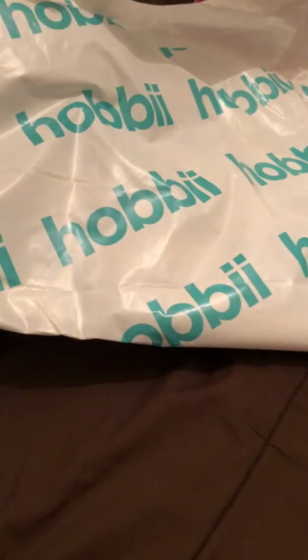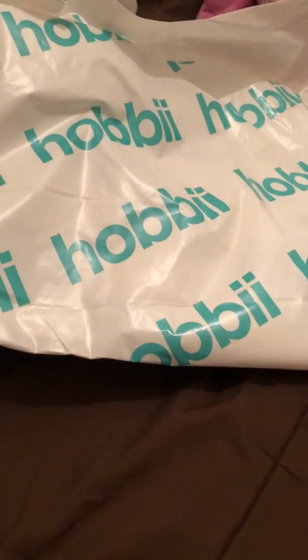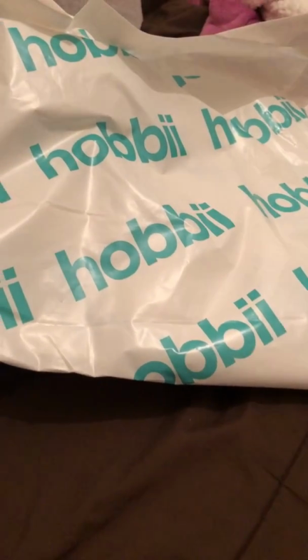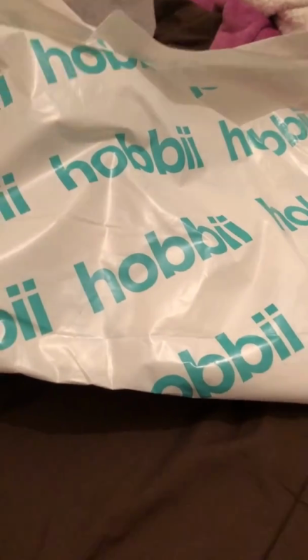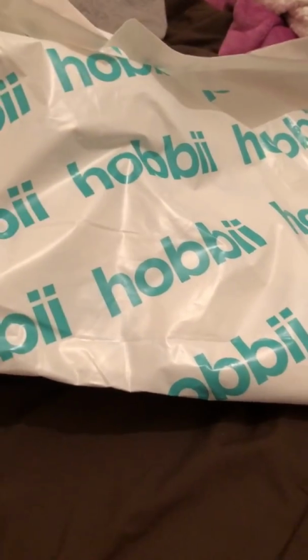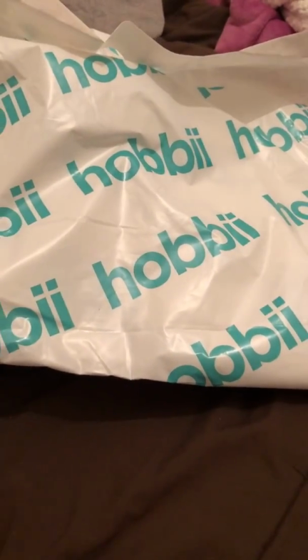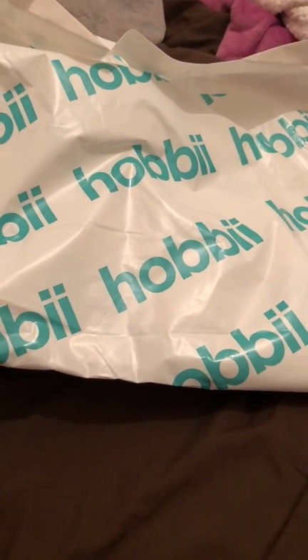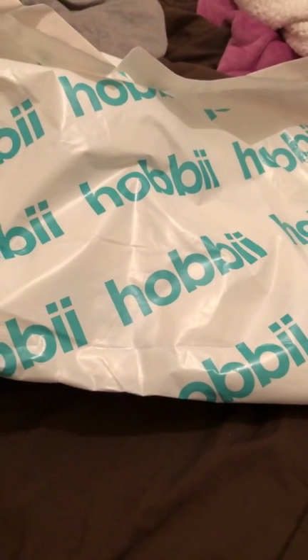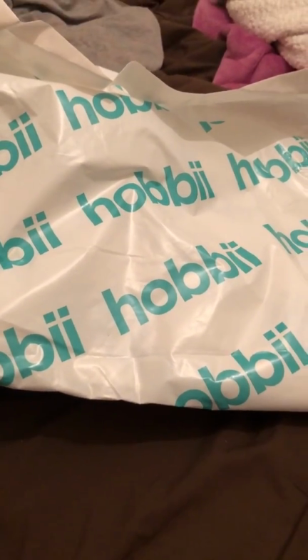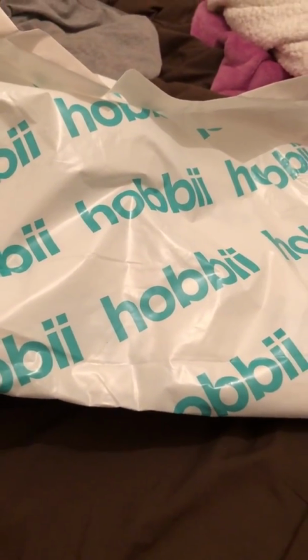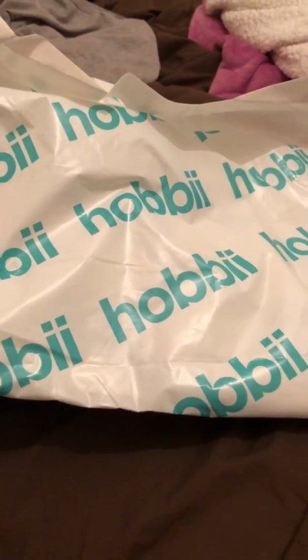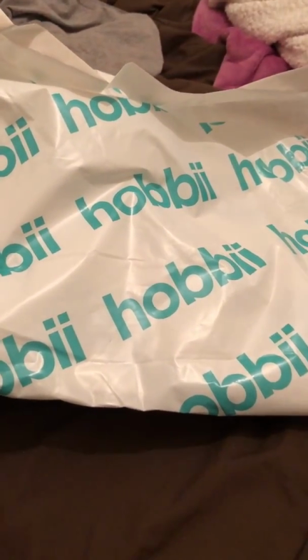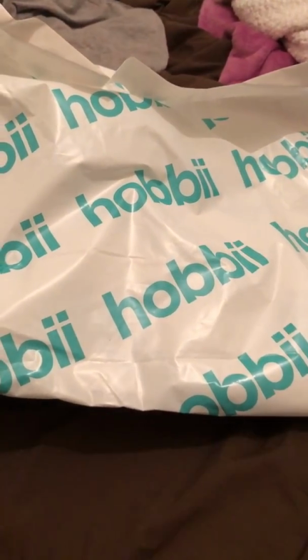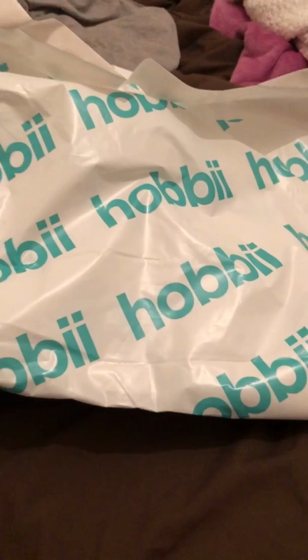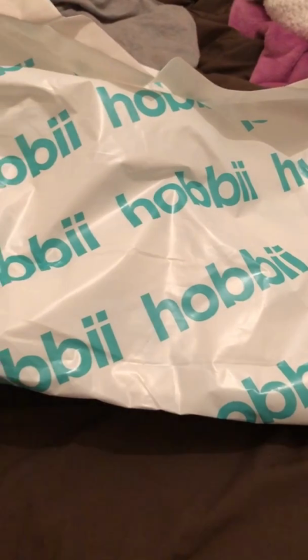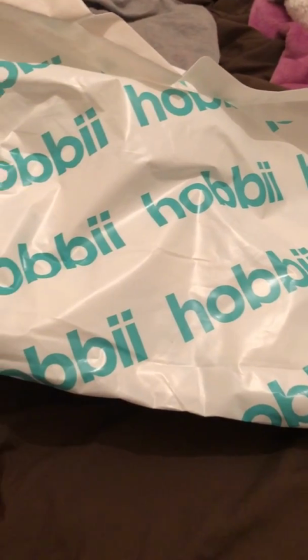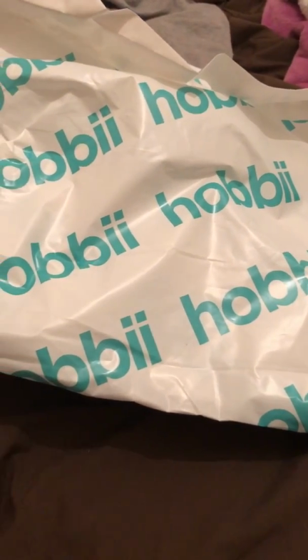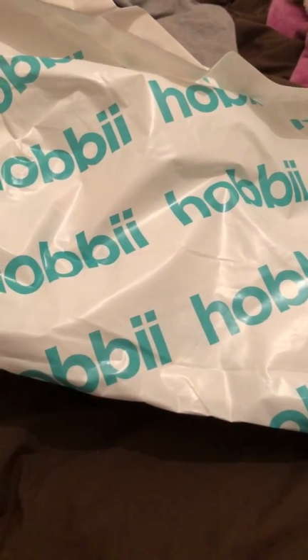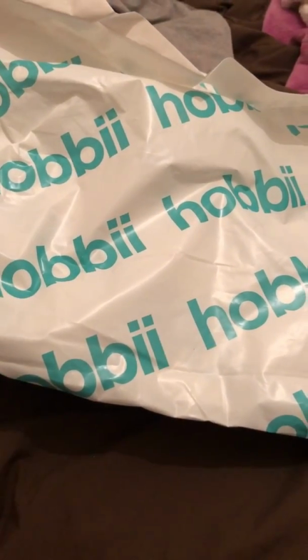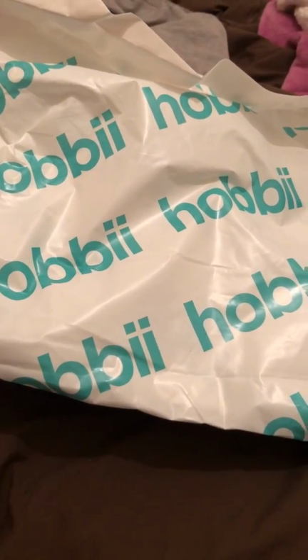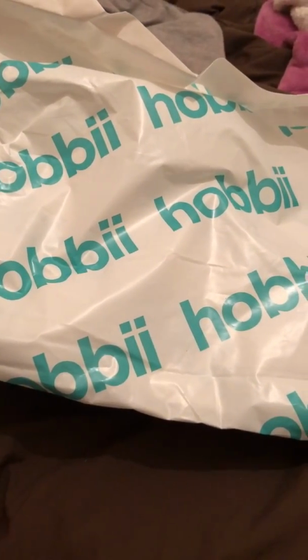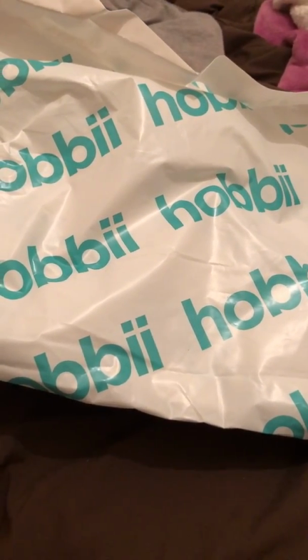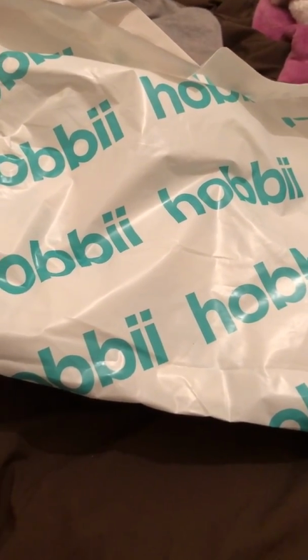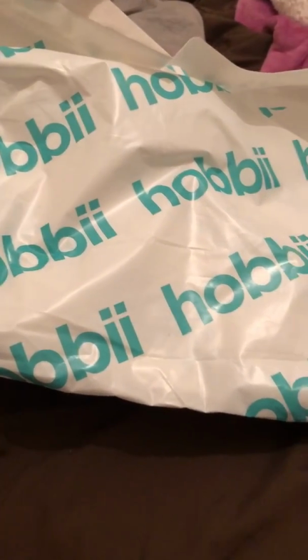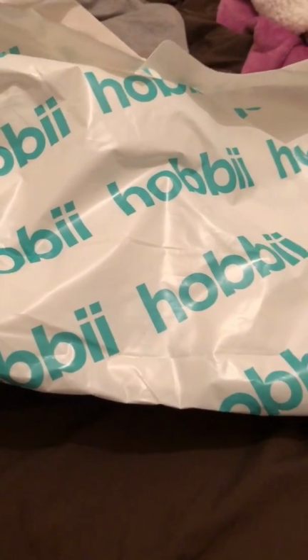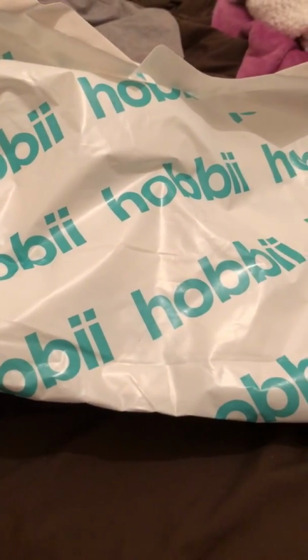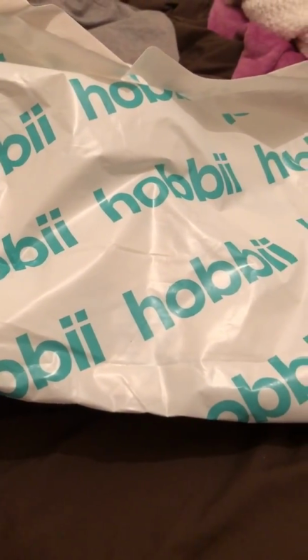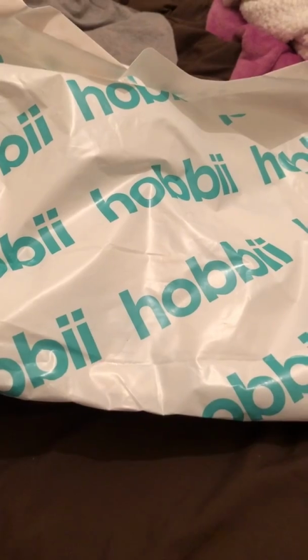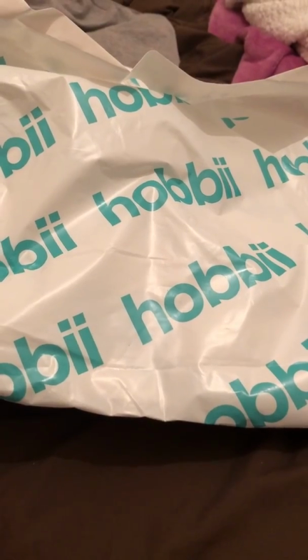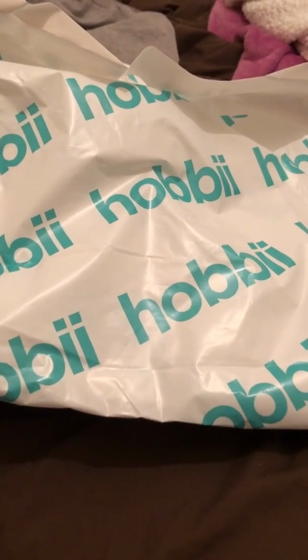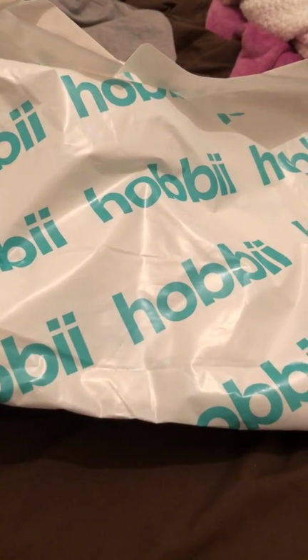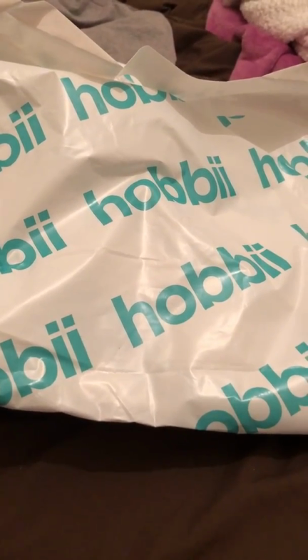Hi guys, I'm filming this really quickly on my phone. I do have a podcast episode that I need to get uploaded as well, but this will most likely be up before that.